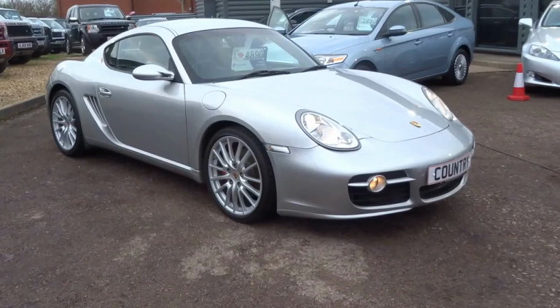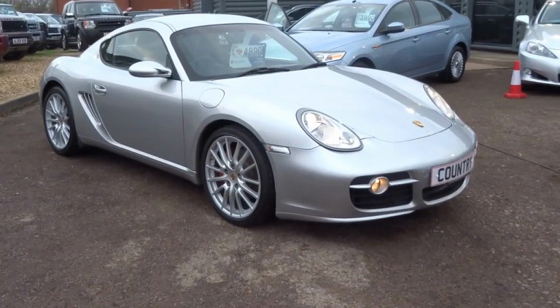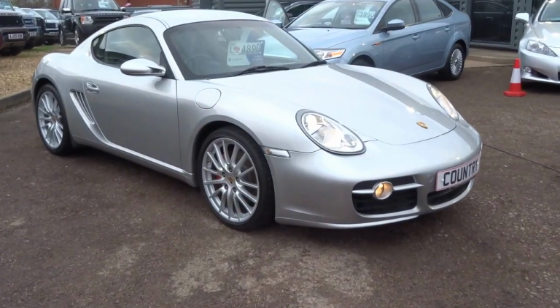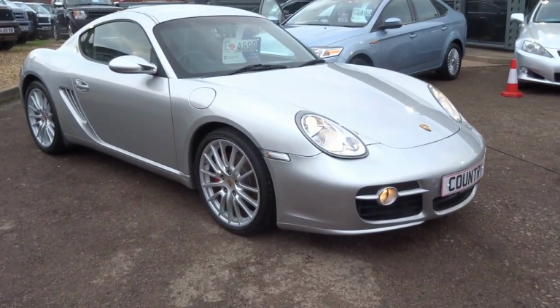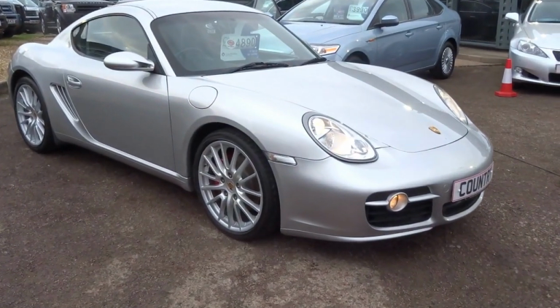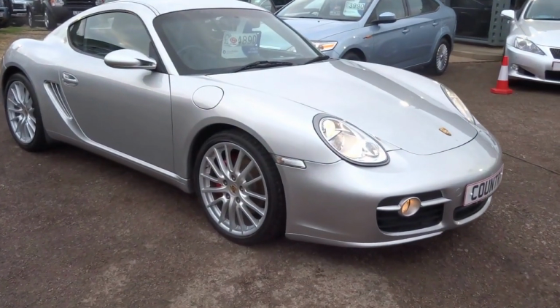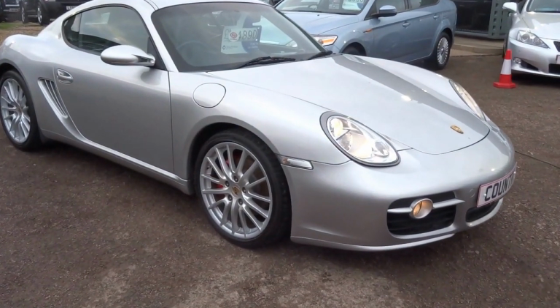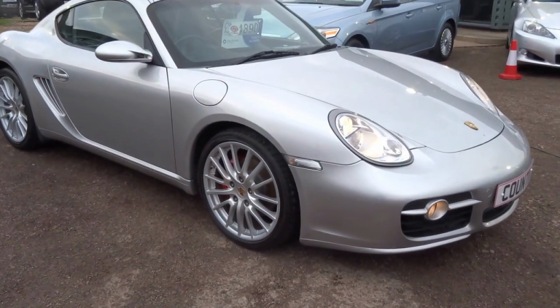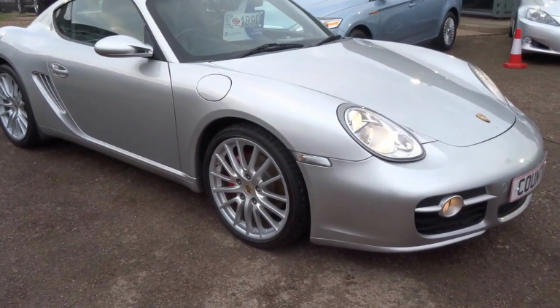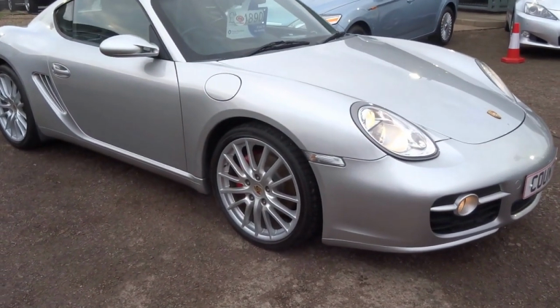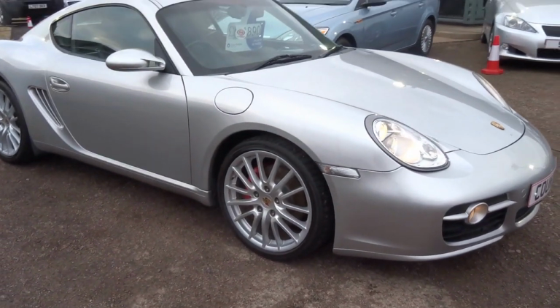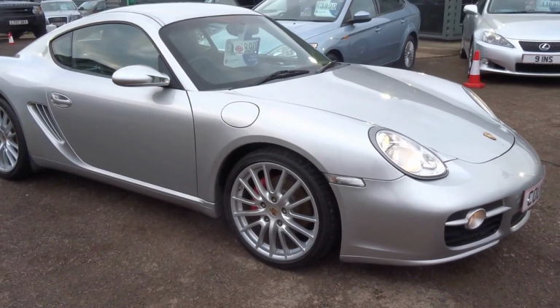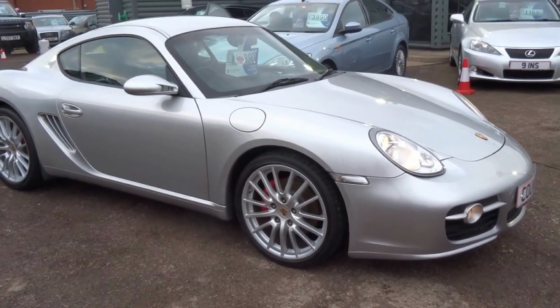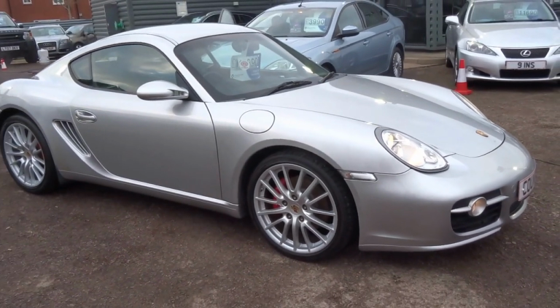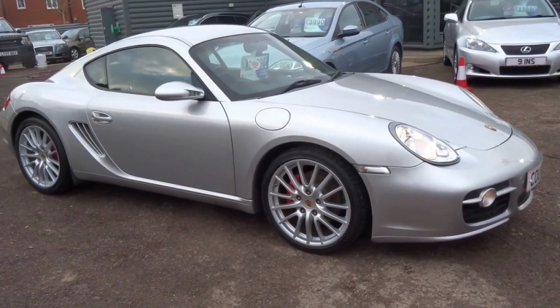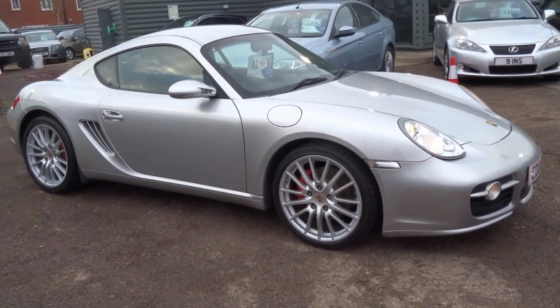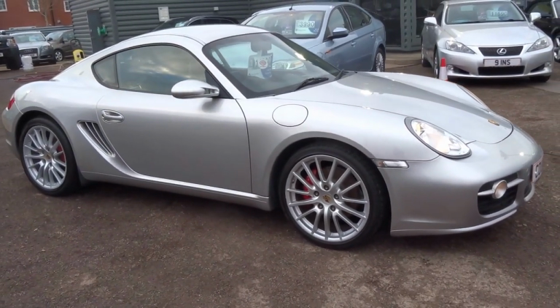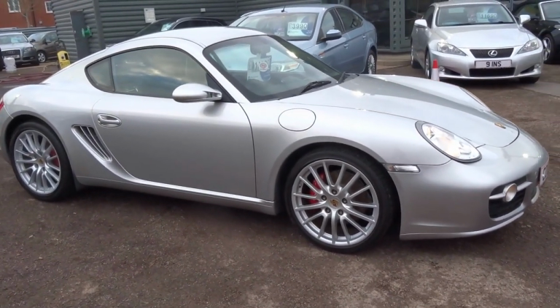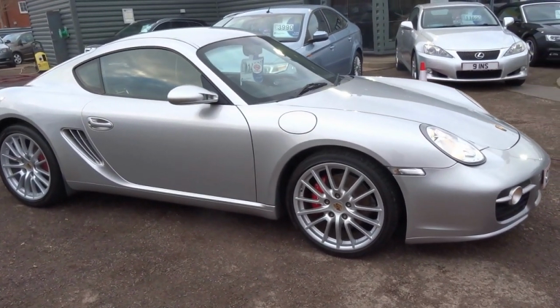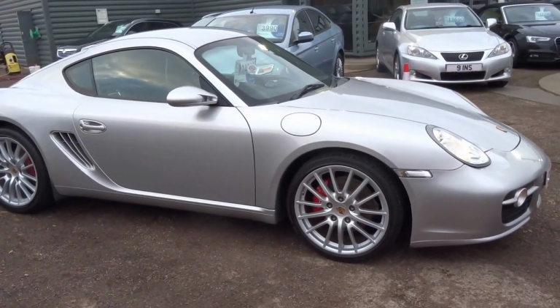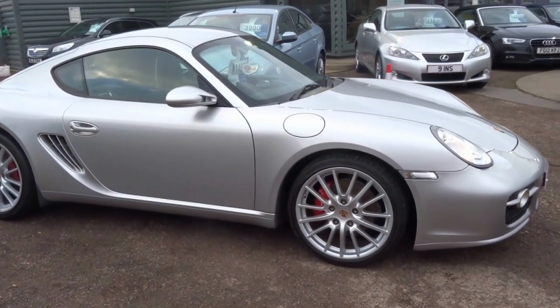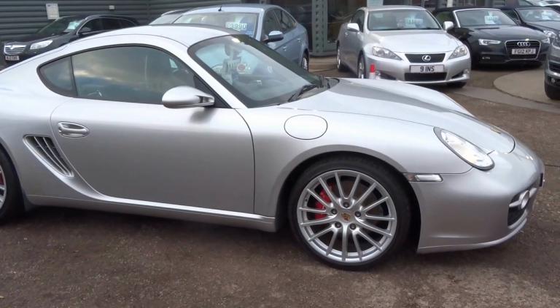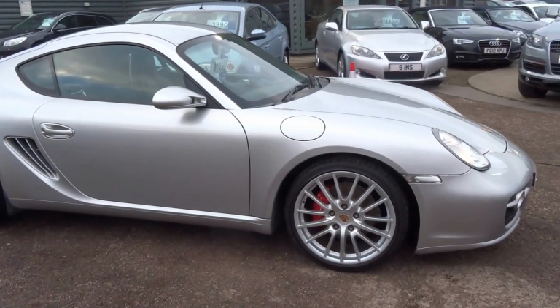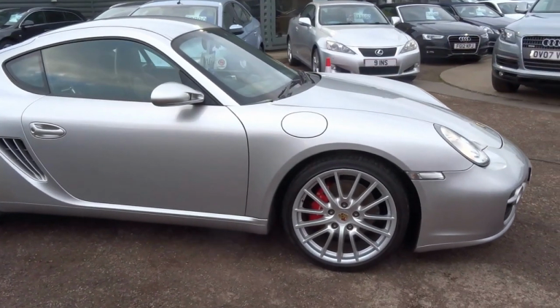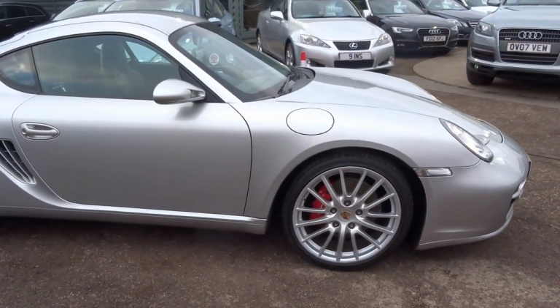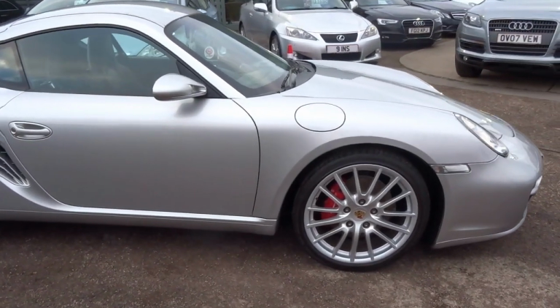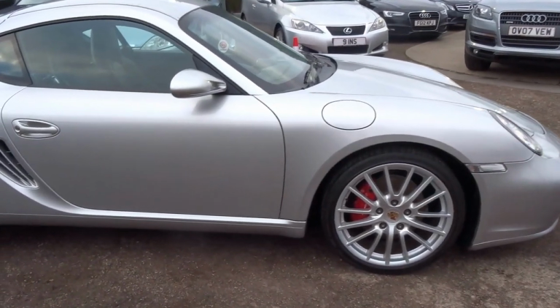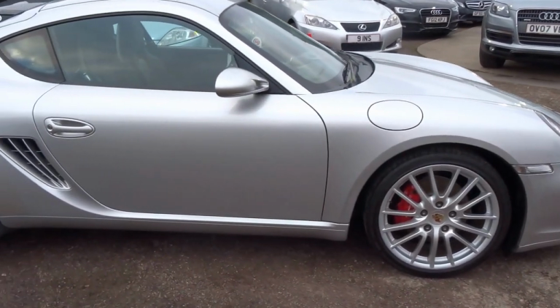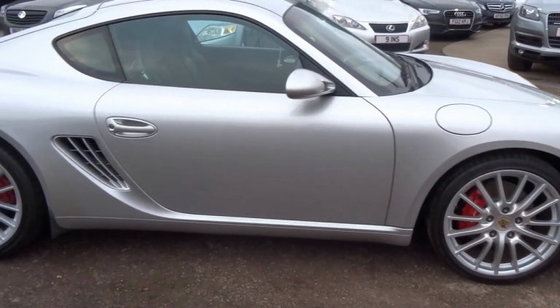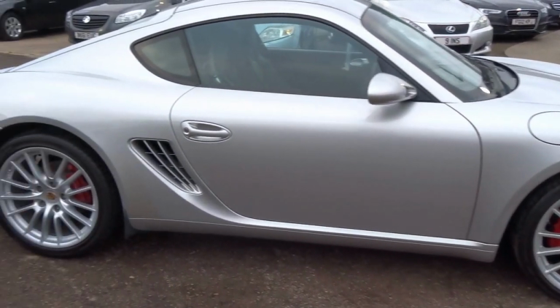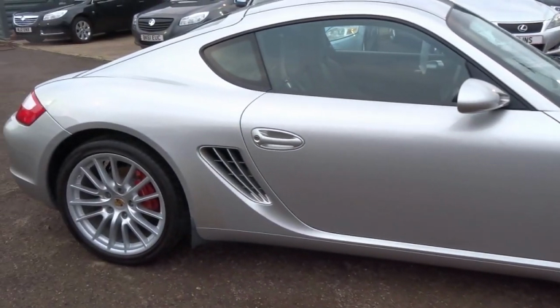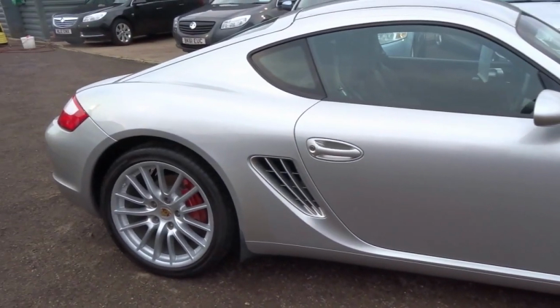A personal favourite car of mine, the Porsche Cayman S. This is a 987 2006 model, finished in the best colour you can have these cars in — silver. It just shows the lines of the car beautifully.